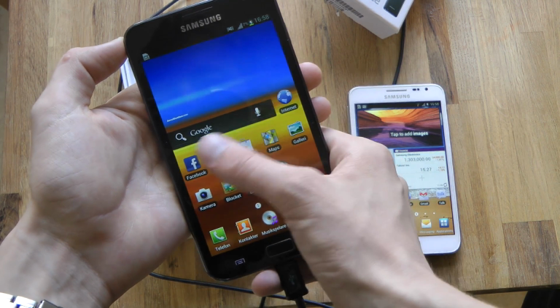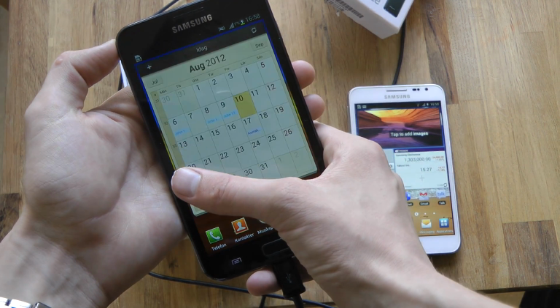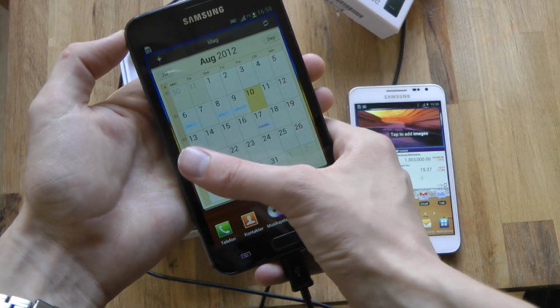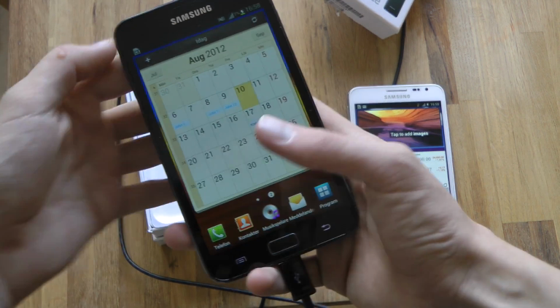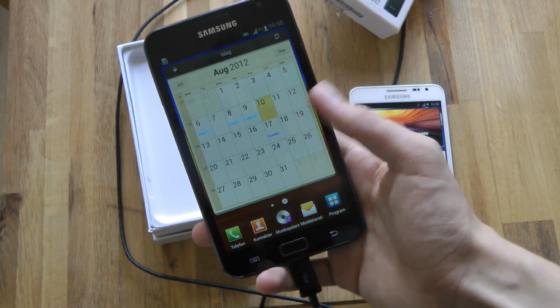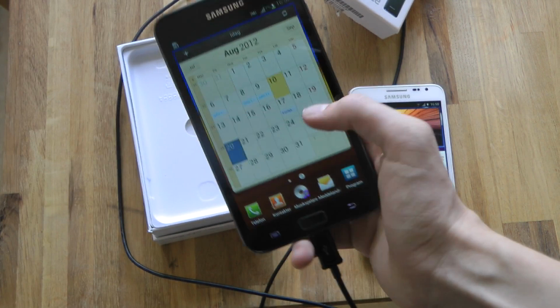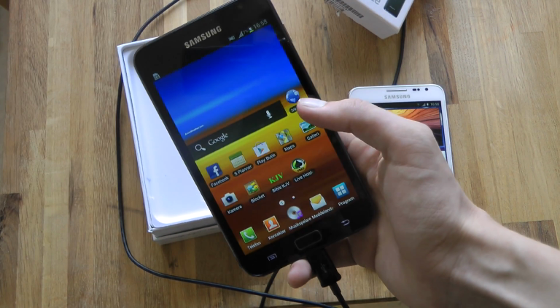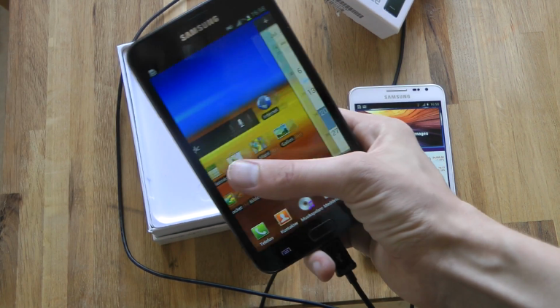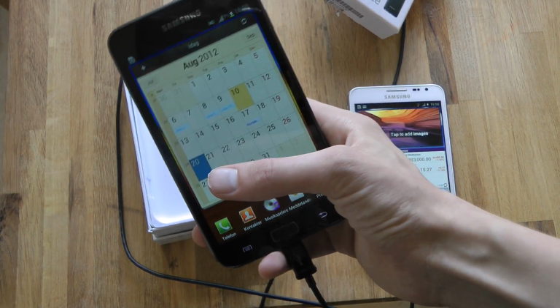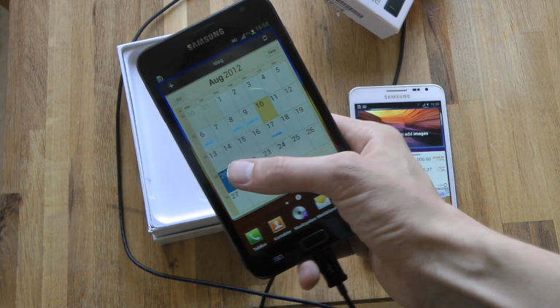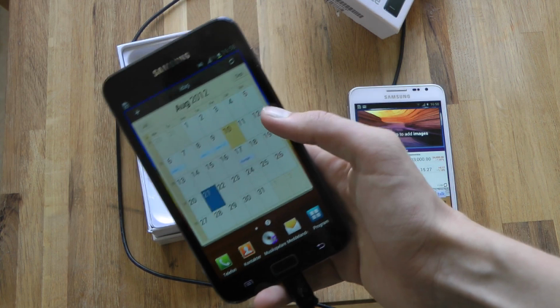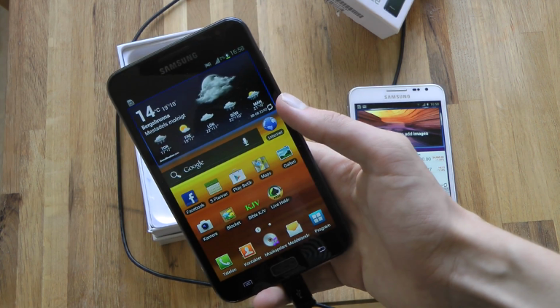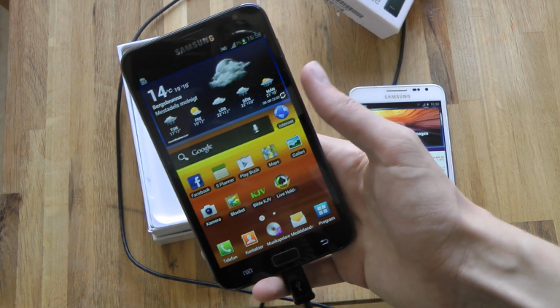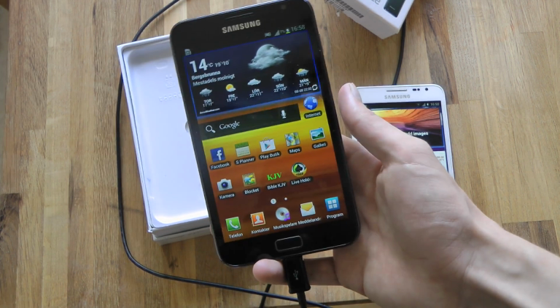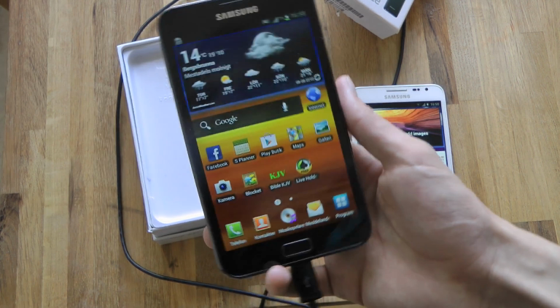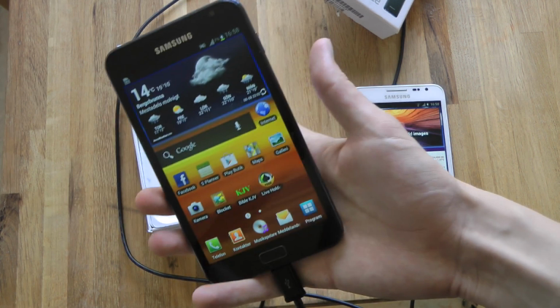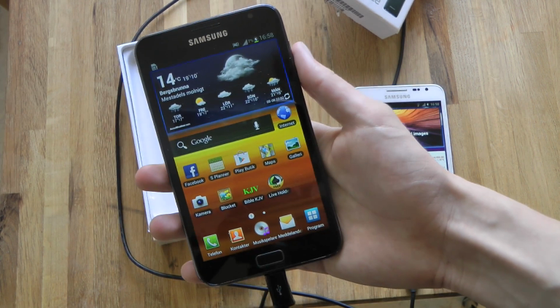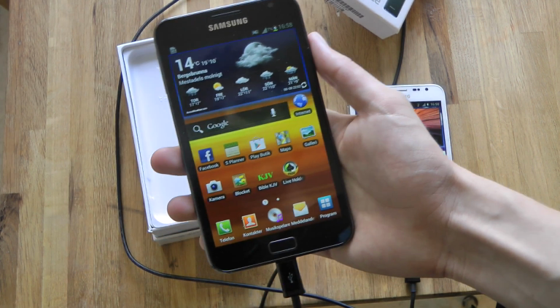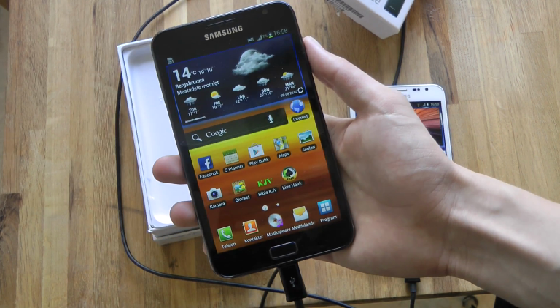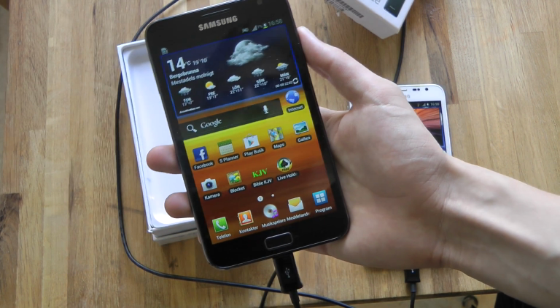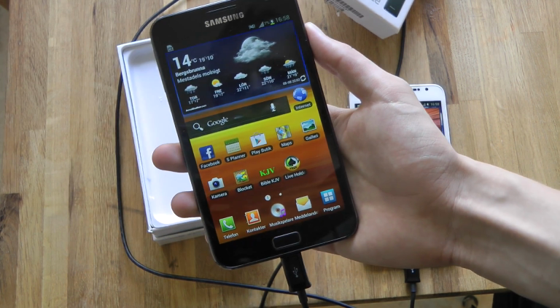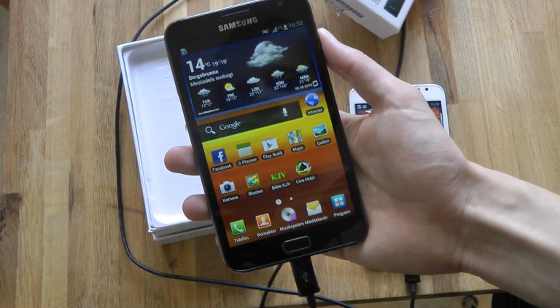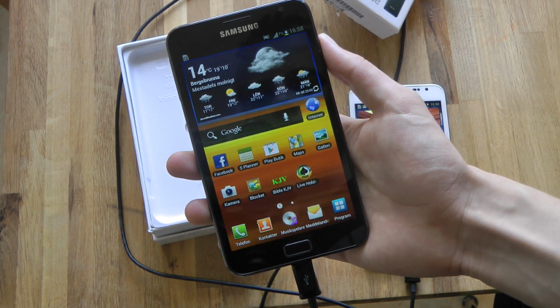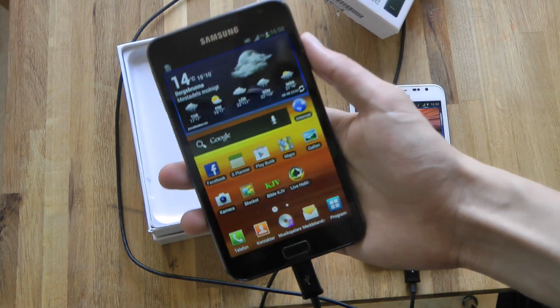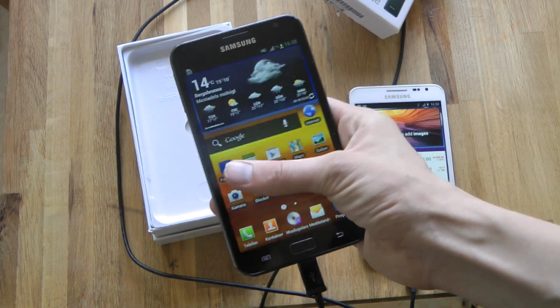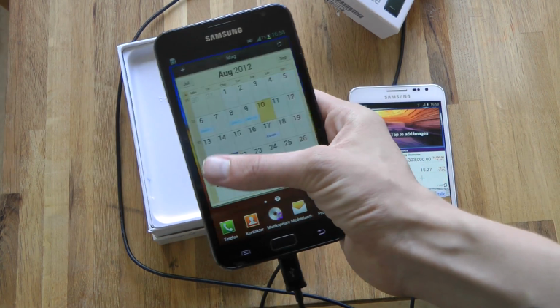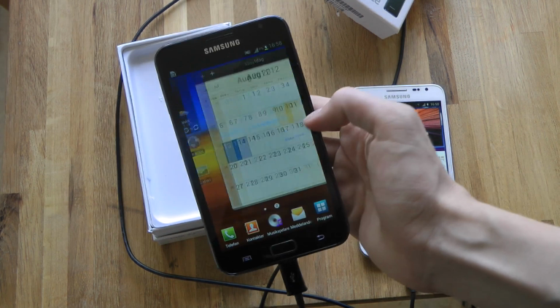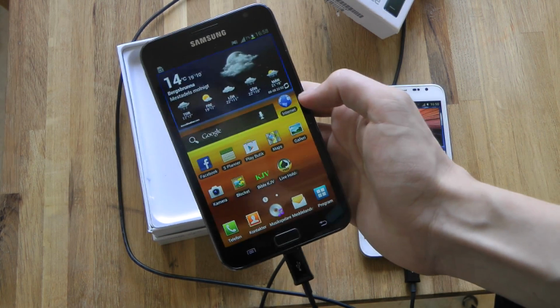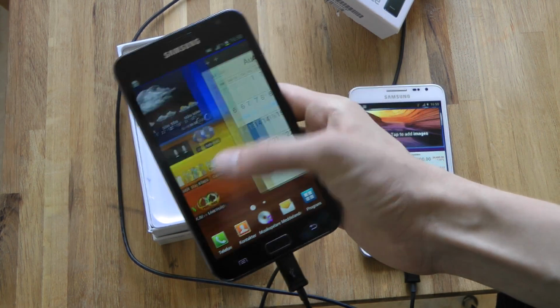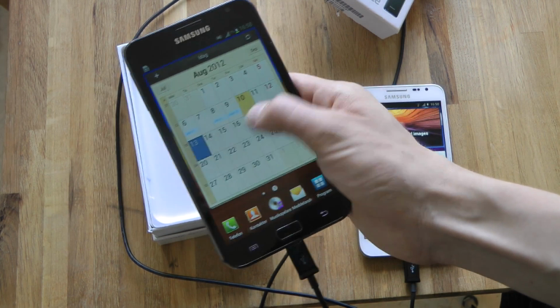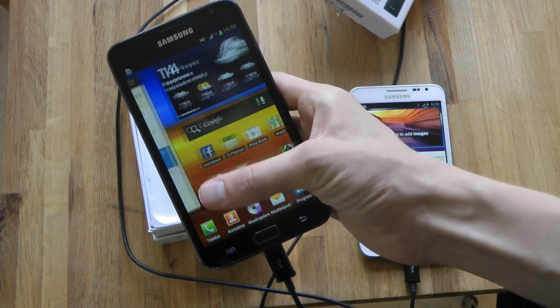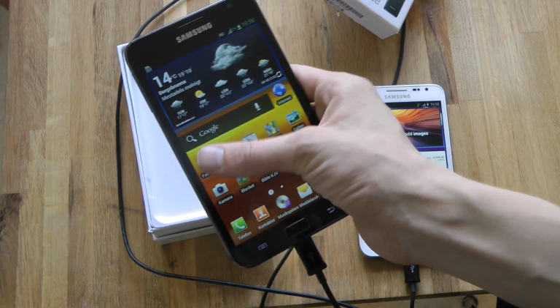Pretty interesting, because it doesn't feel like it. But as you can see, the CPU really needs an upgrade — and this was something that happened when these devices got upgraded to Android 4.0. It was way better on Android 2.3, performance-wise.